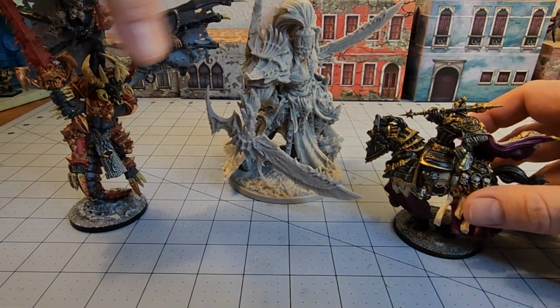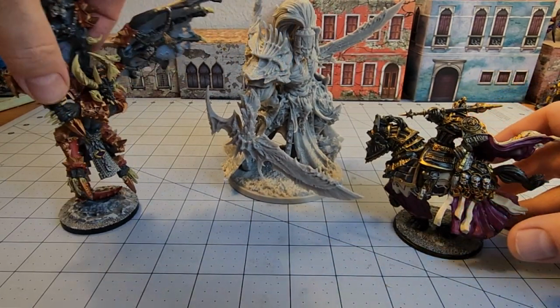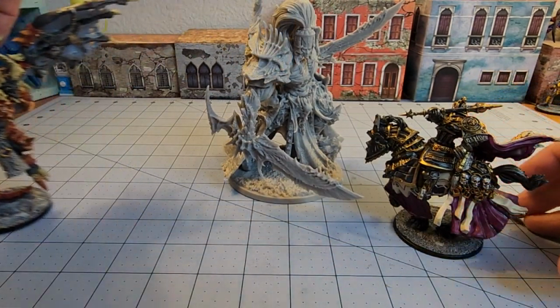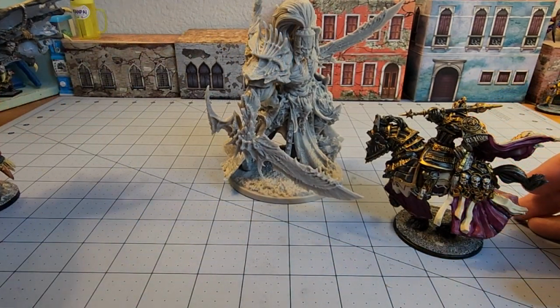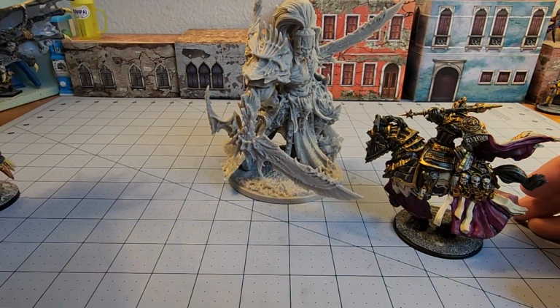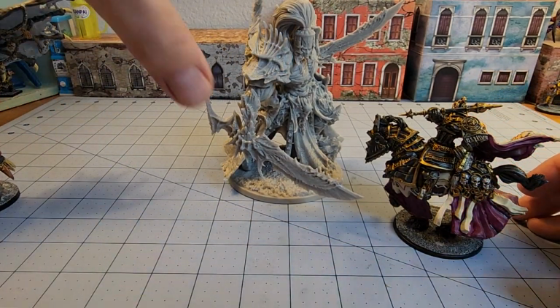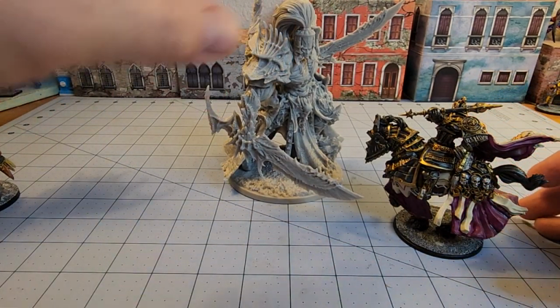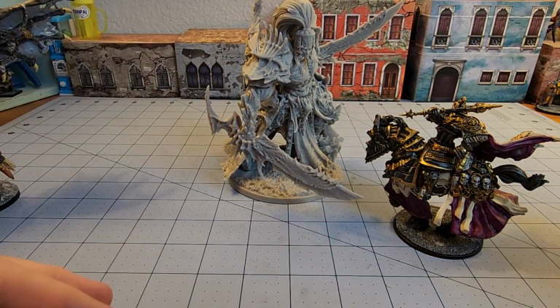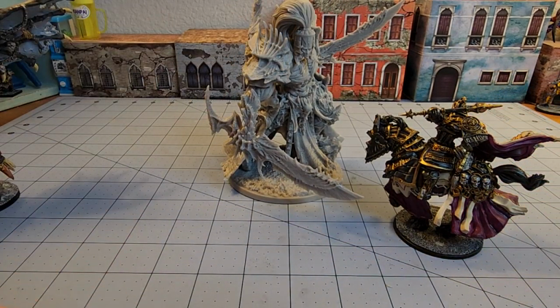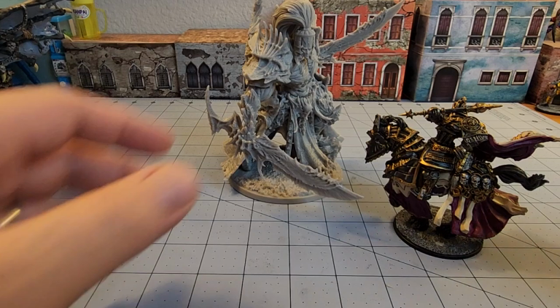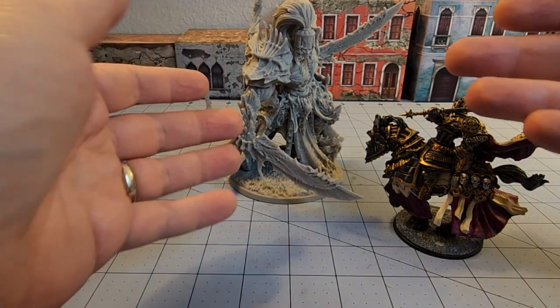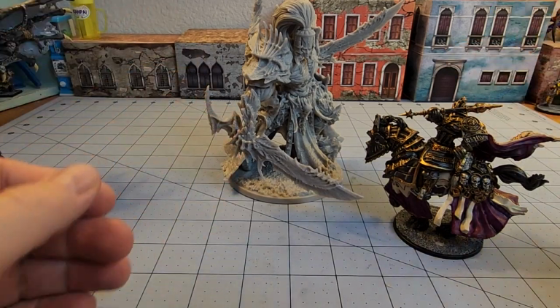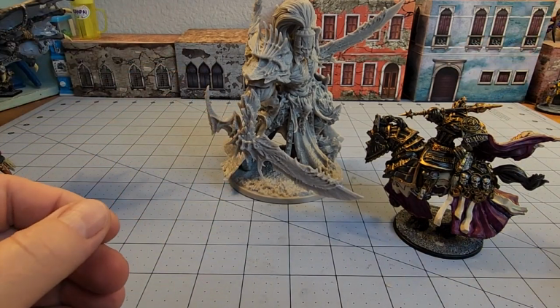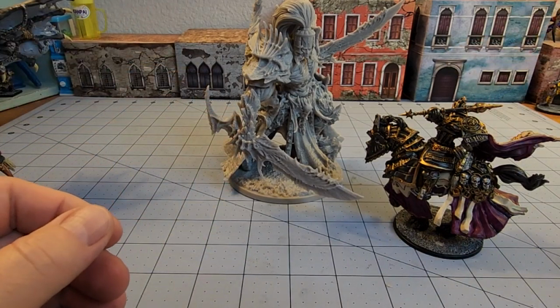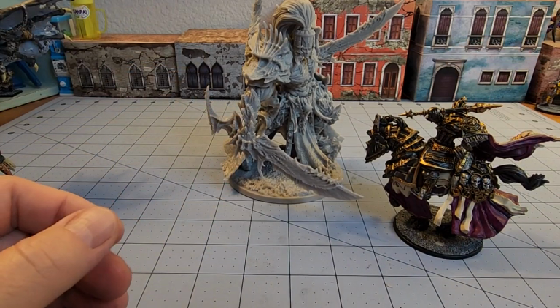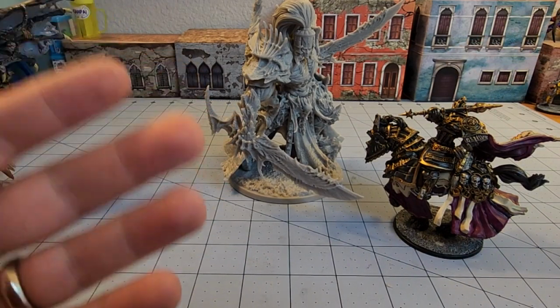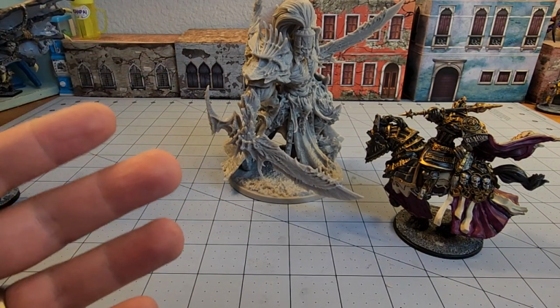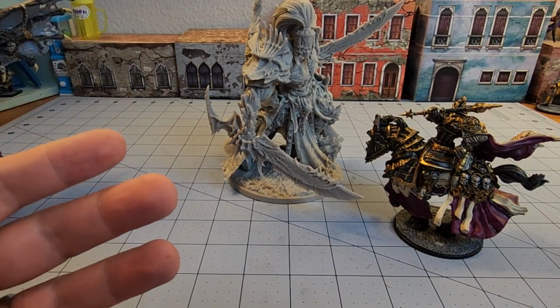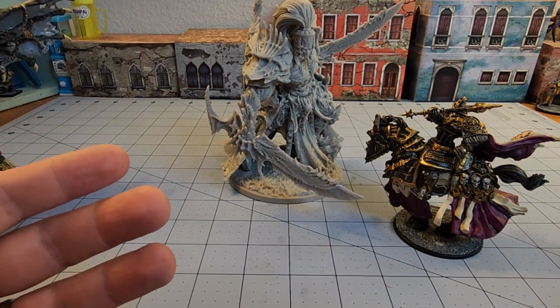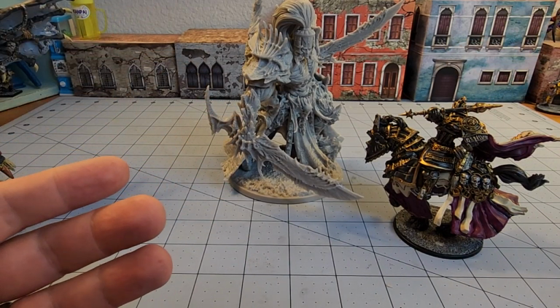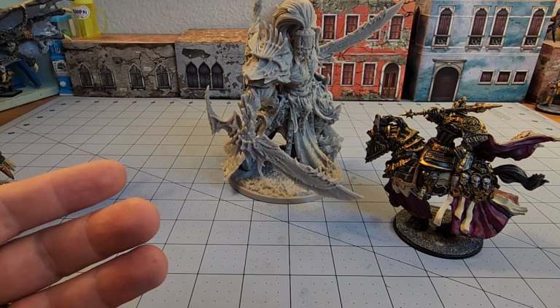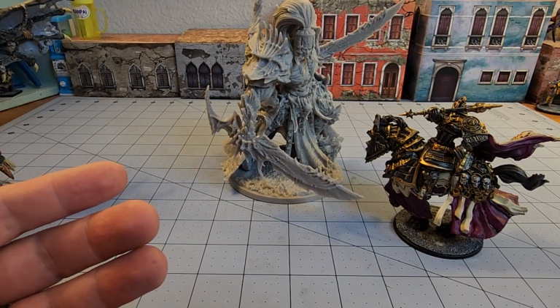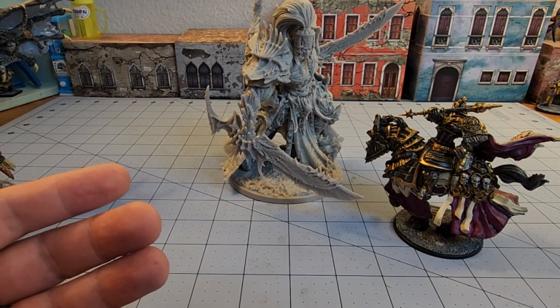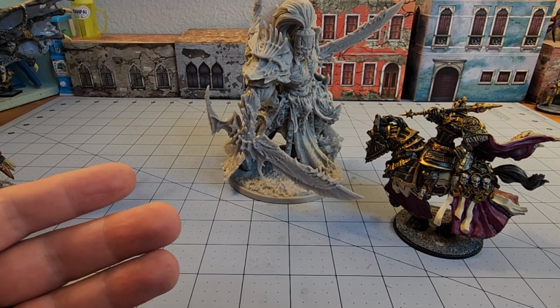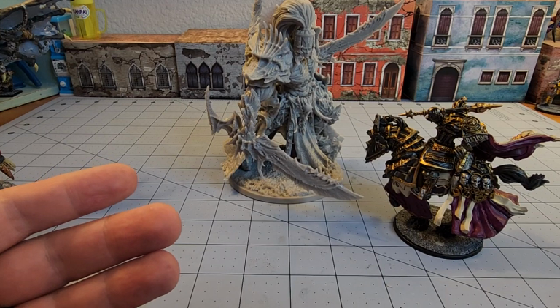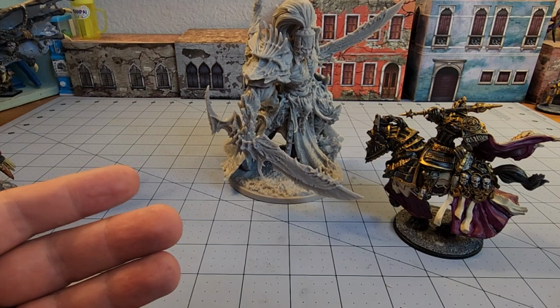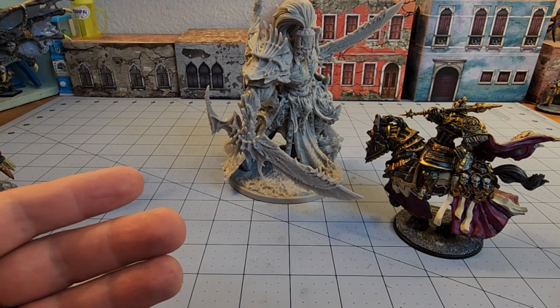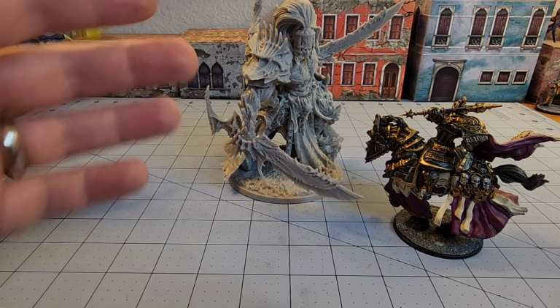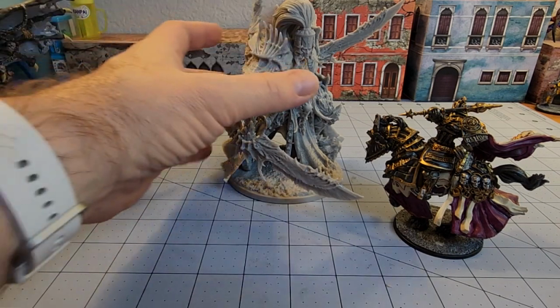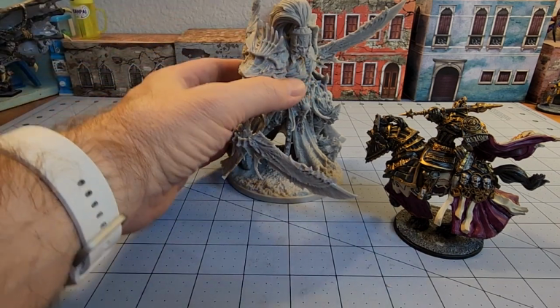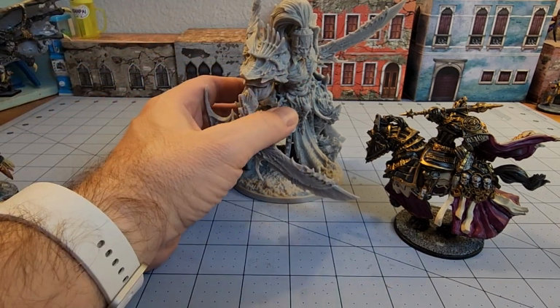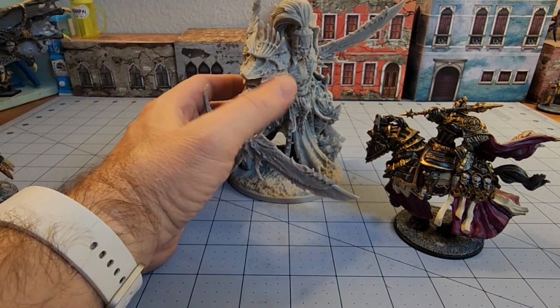He's just imposing looking. He's not even fully standing tall, and yet he's just got considerable presence. That's something I always like to see — that rule of cool is really in full effect with this guy.